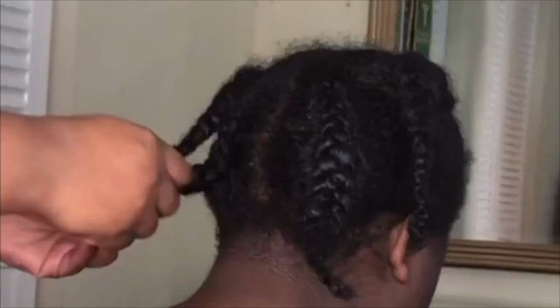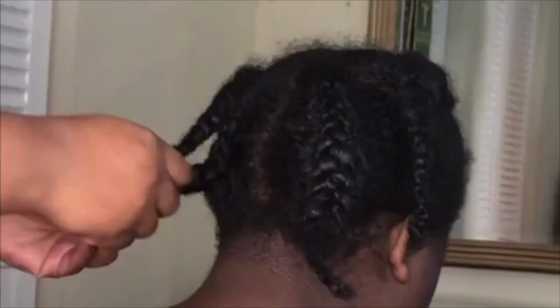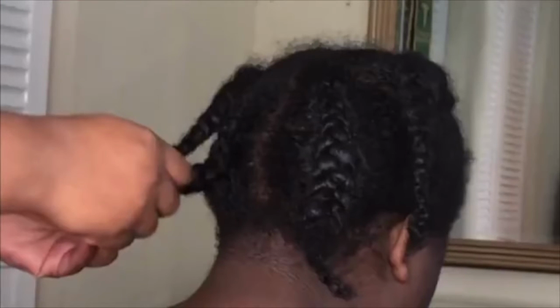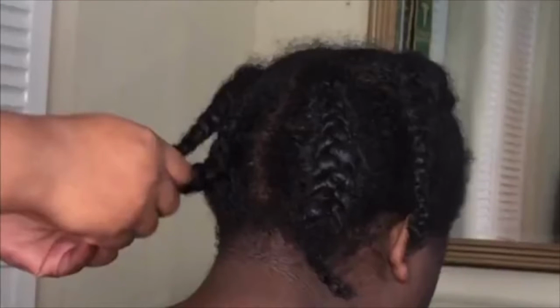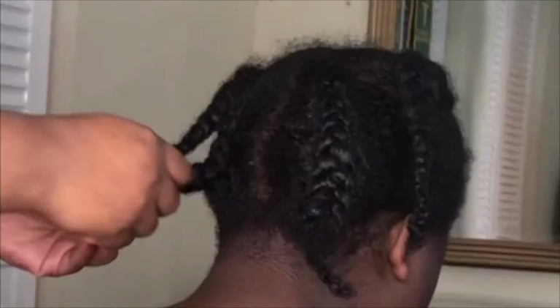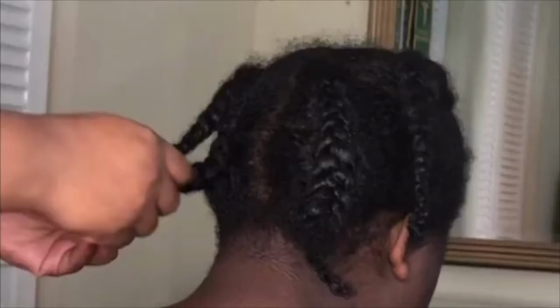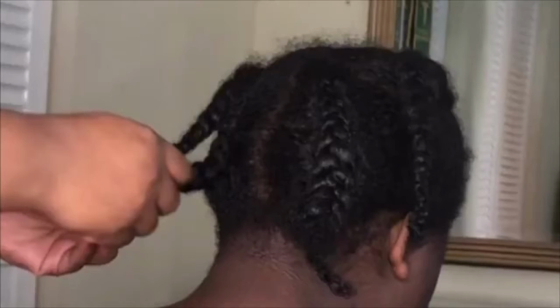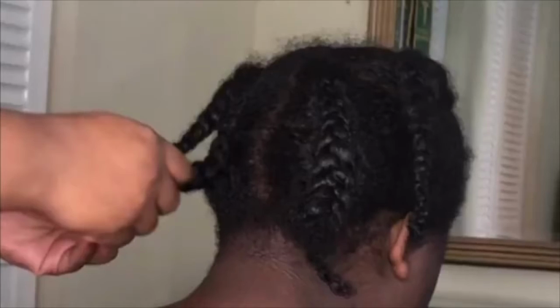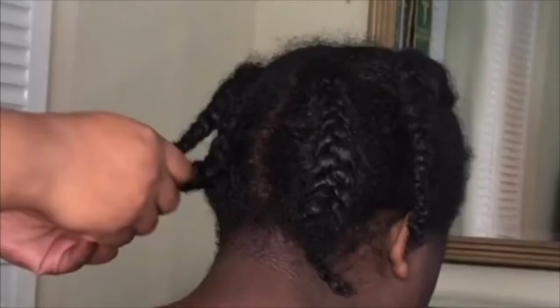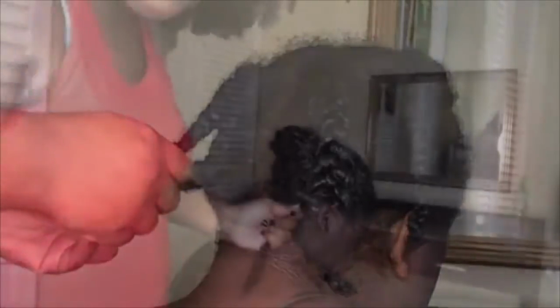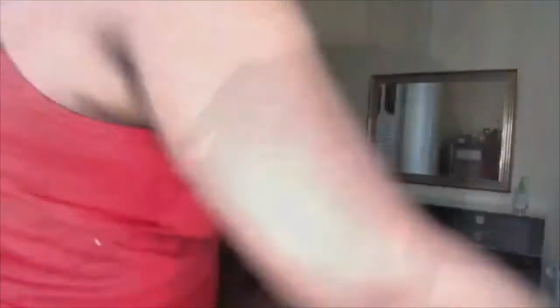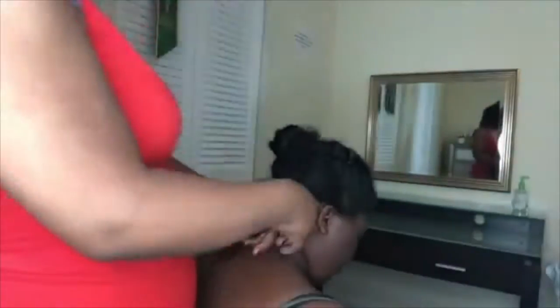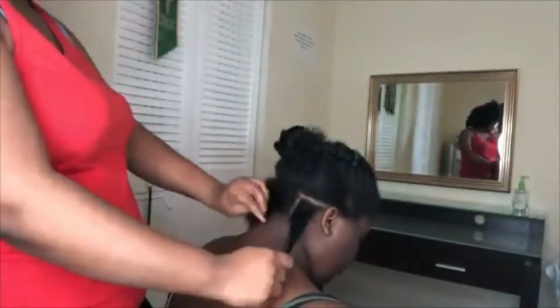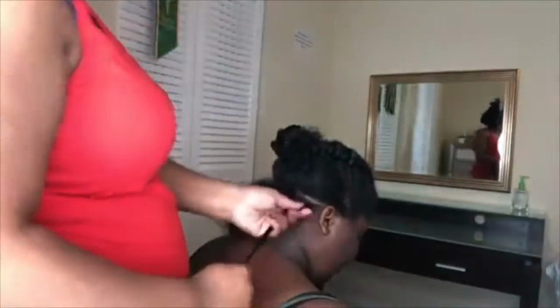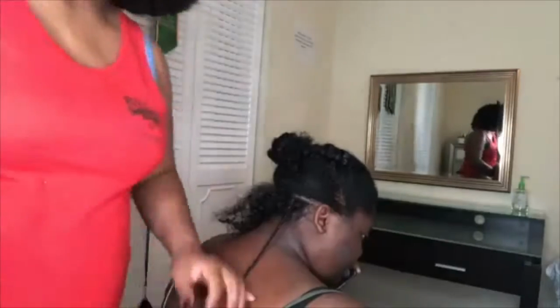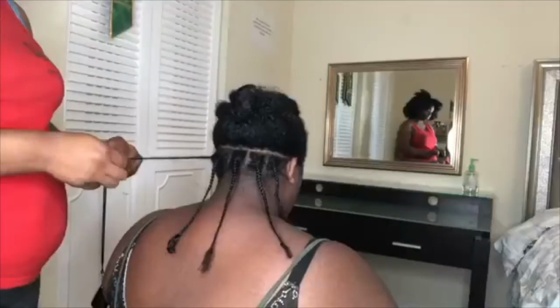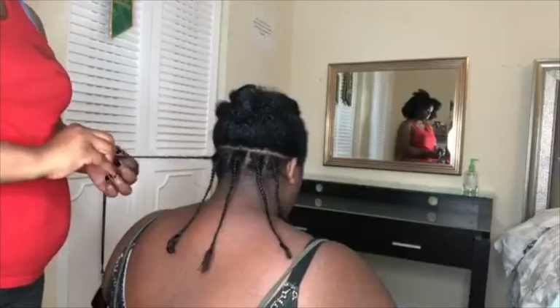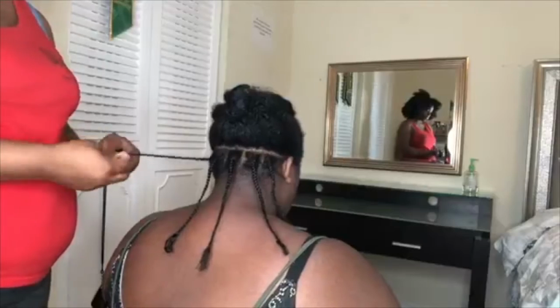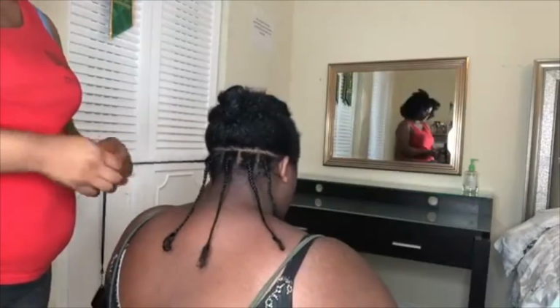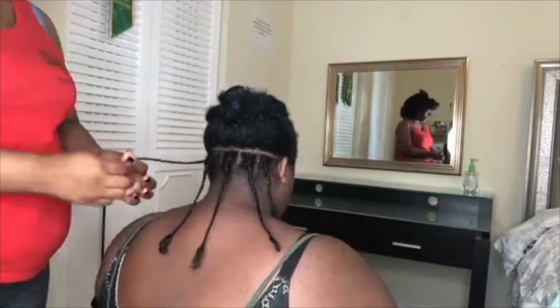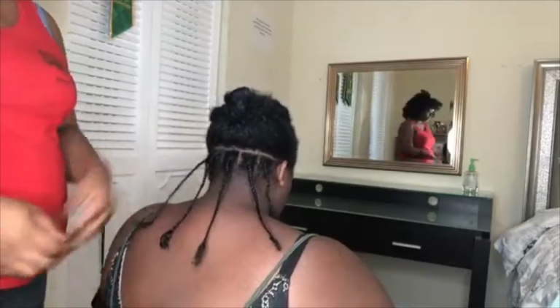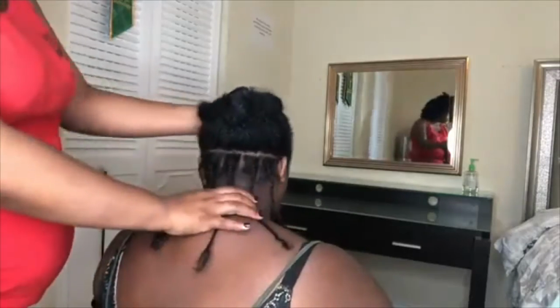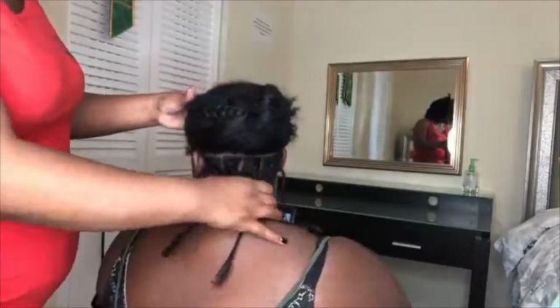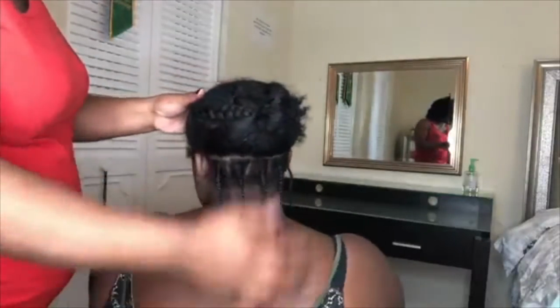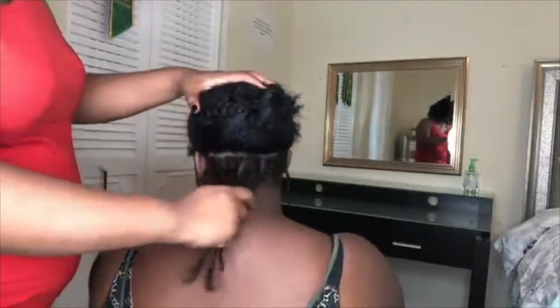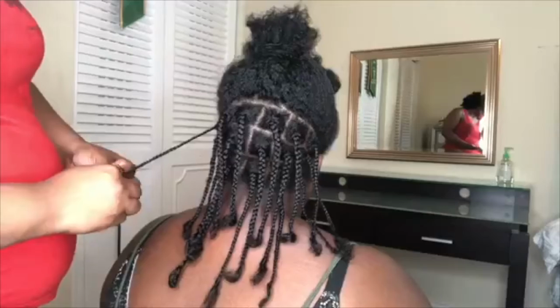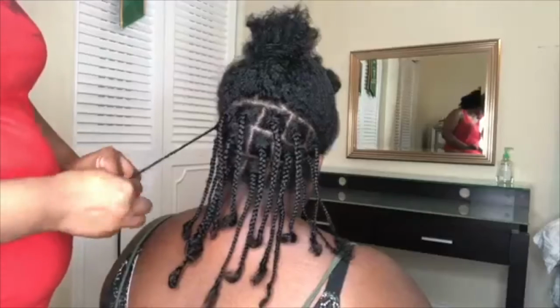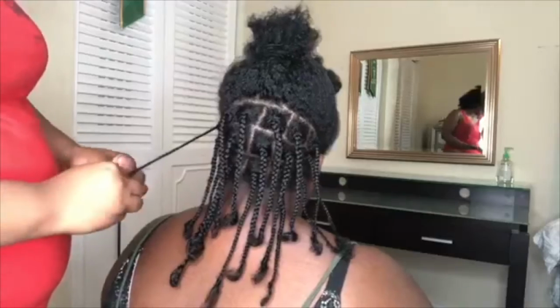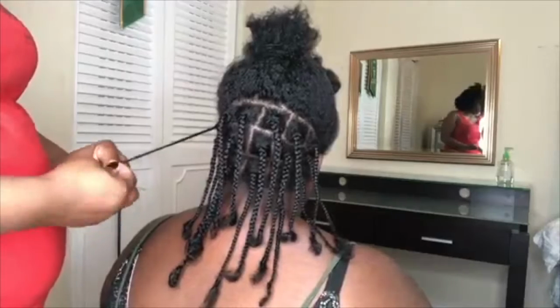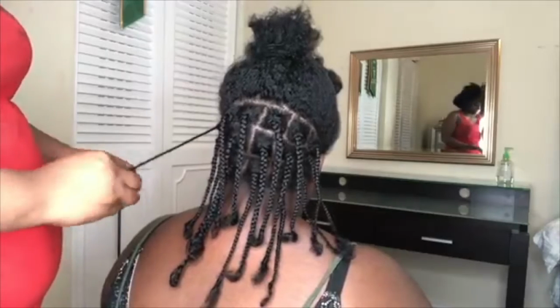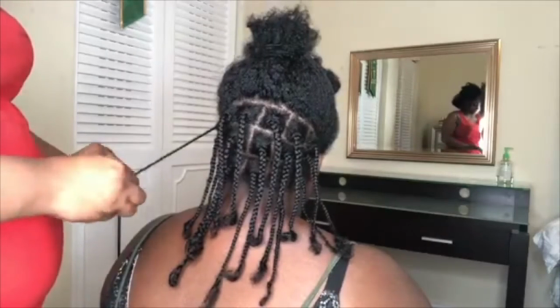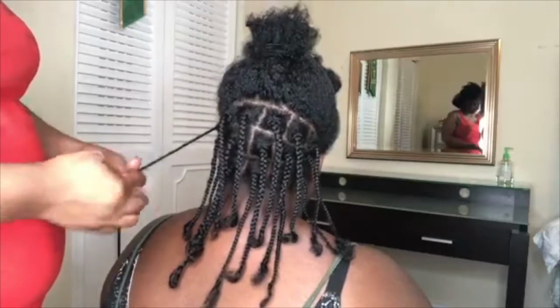We started off on freshly washed hair and then I plaited up her entire head in some small plaits. These are considered small for faux locks, but on the natural hair these are like medium sized boxes that we did here.